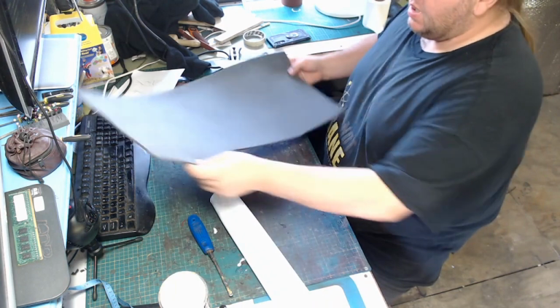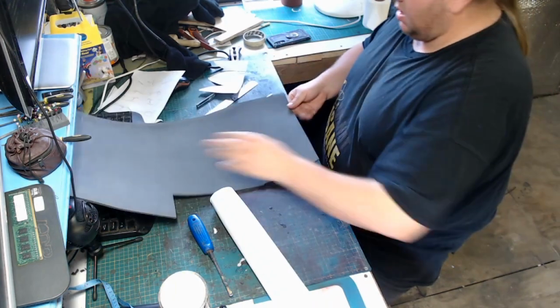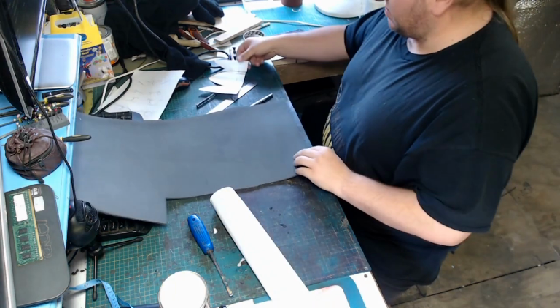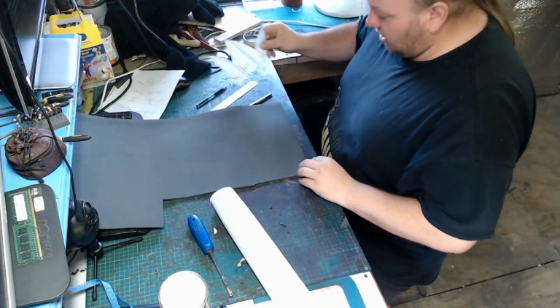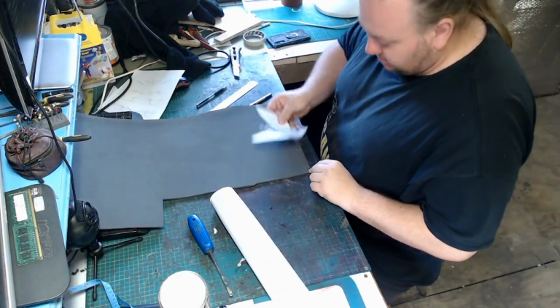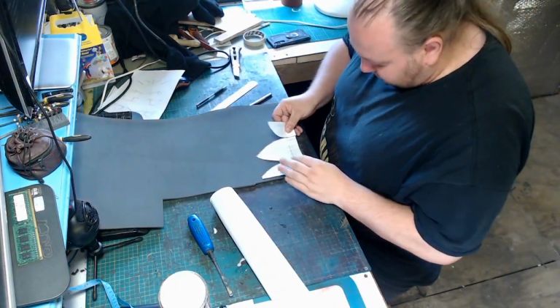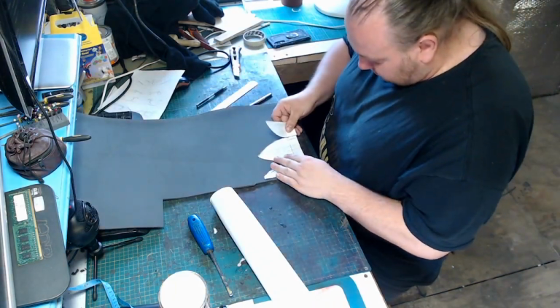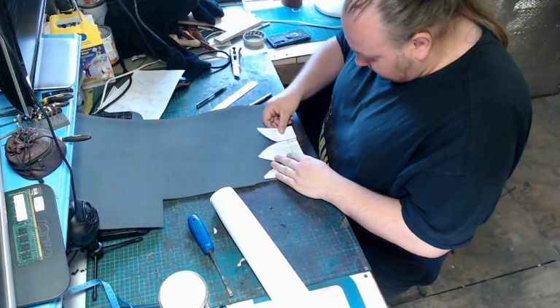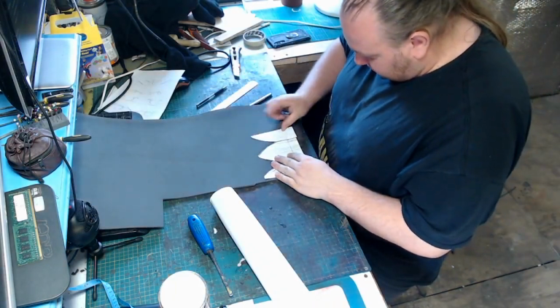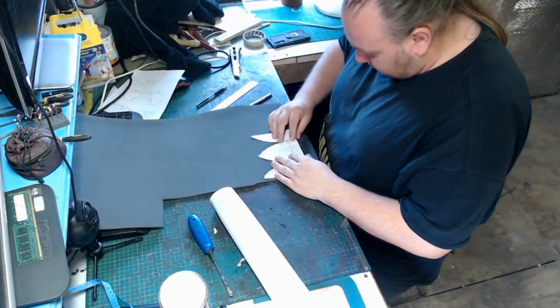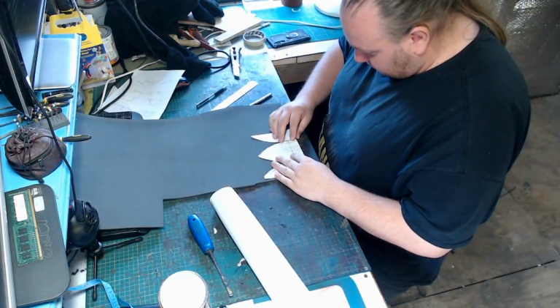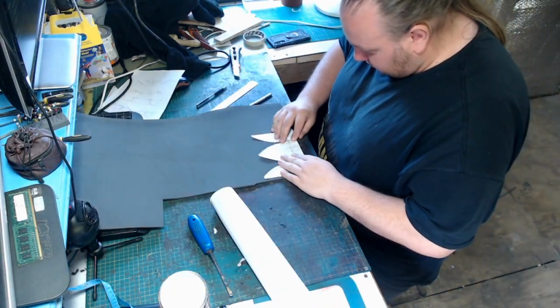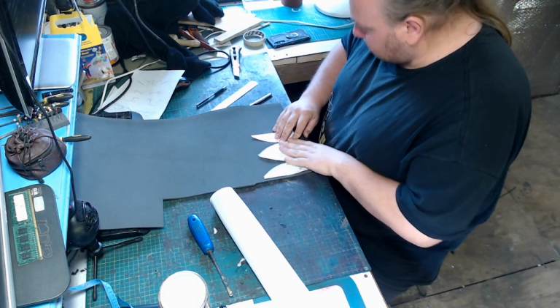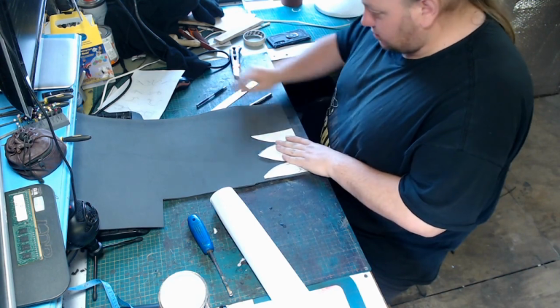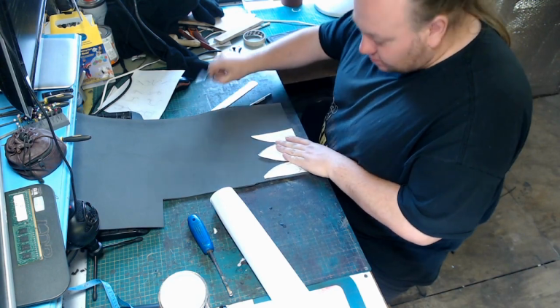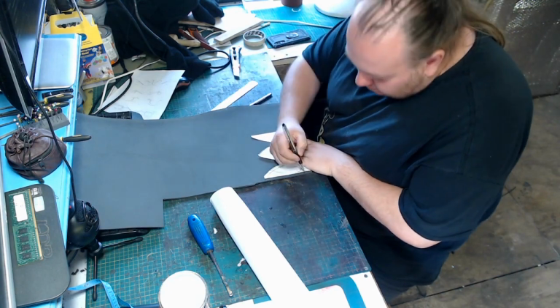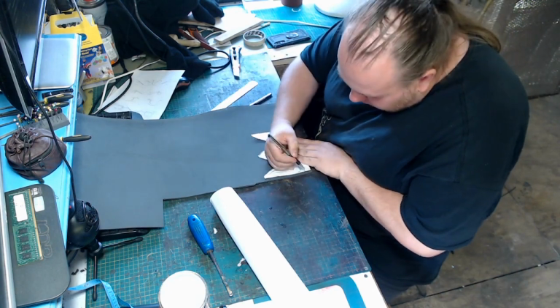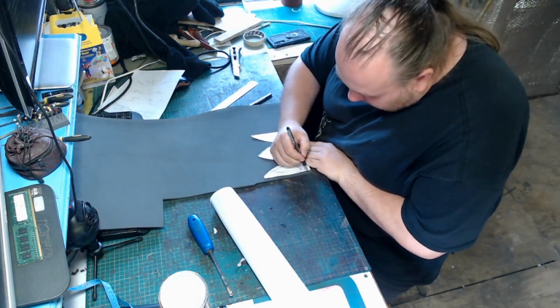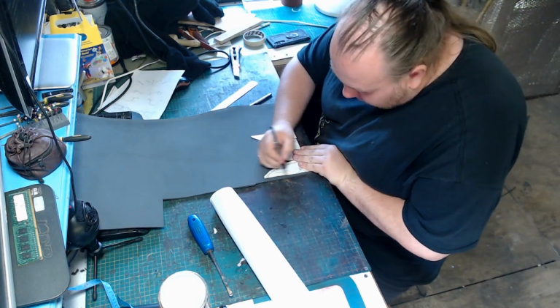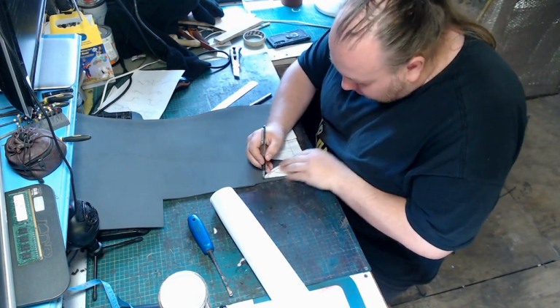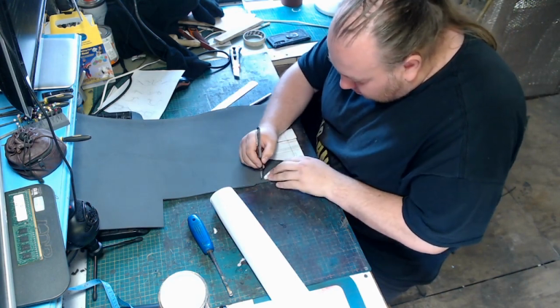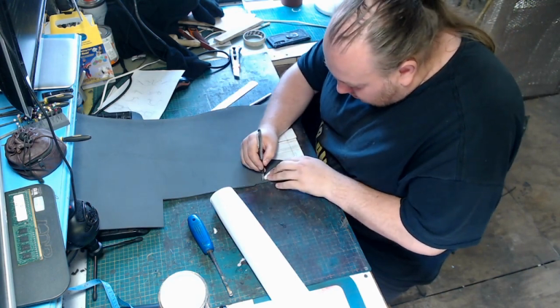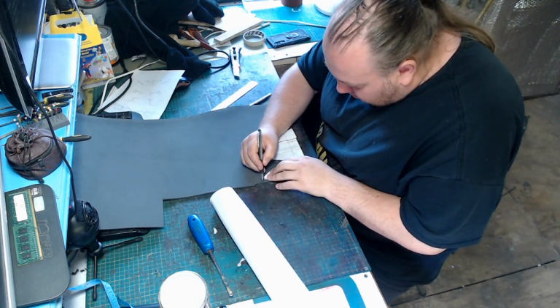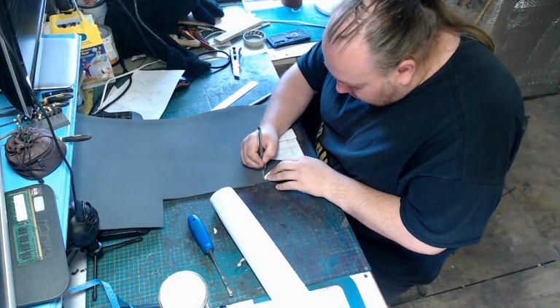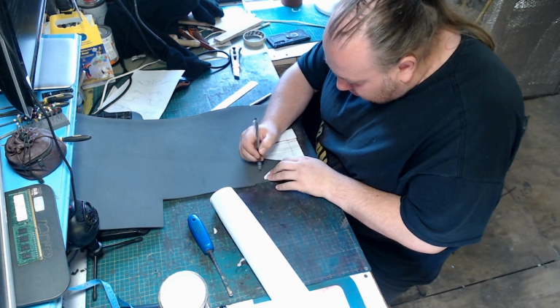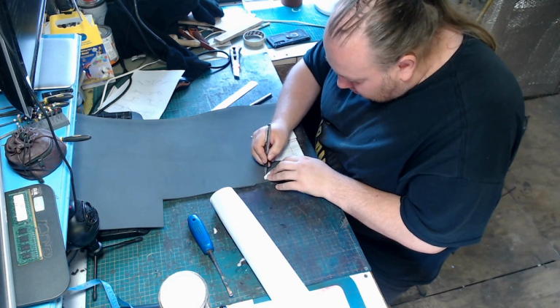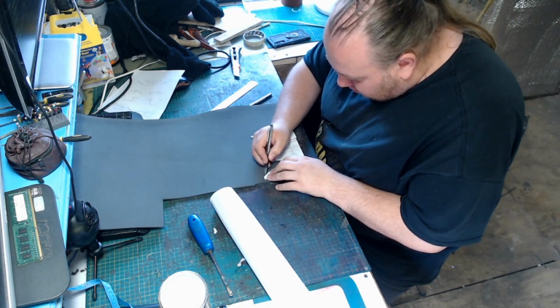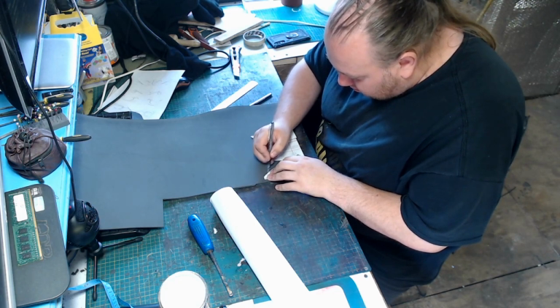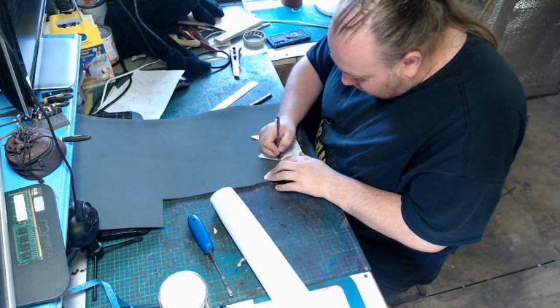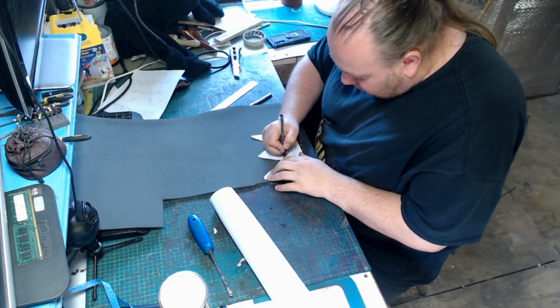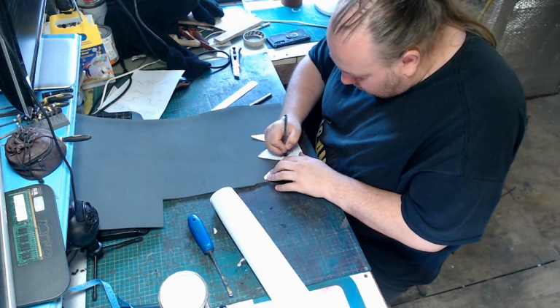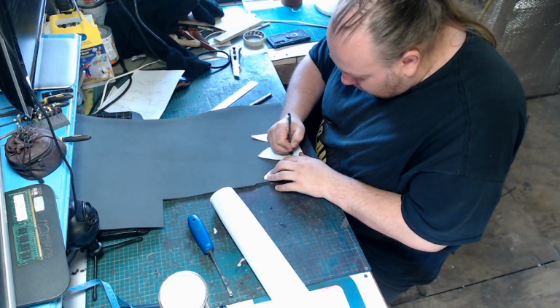Now it's time for the tip. Here you can see me using a template that I got online a long time ago. I've adapted it to this design, and here I'm transferring that to 5mm foam, which we will simply glue to the bottom of the scabbard.